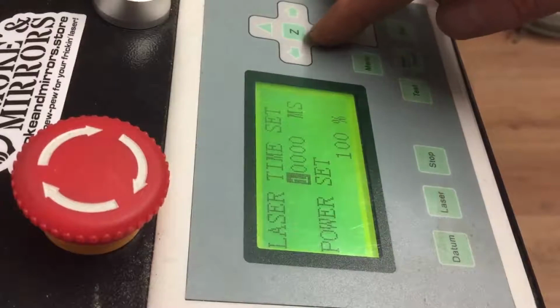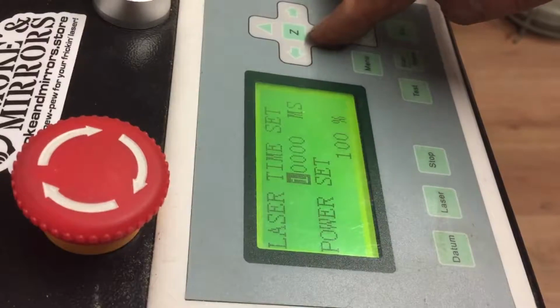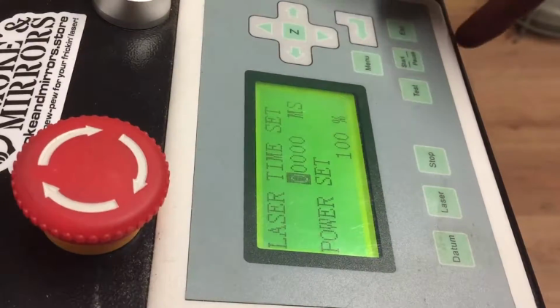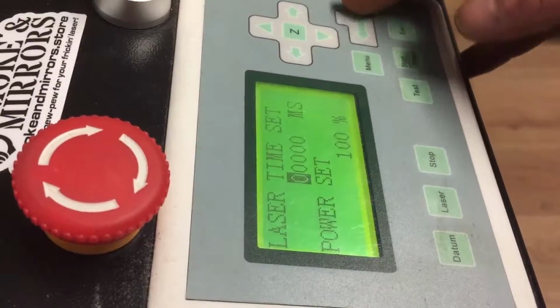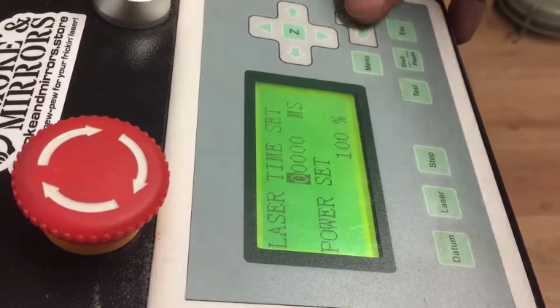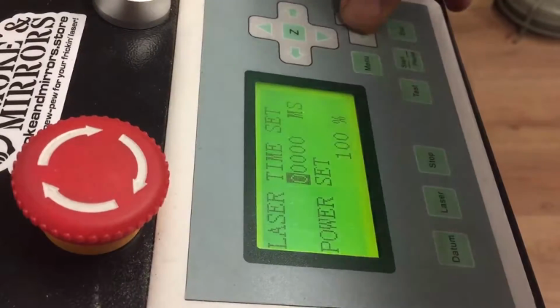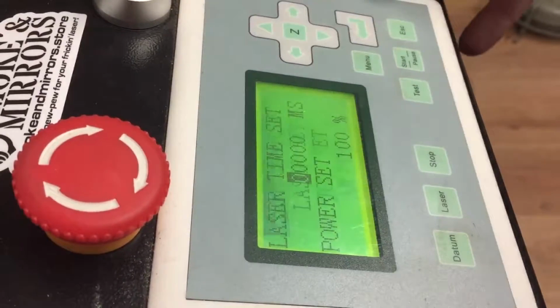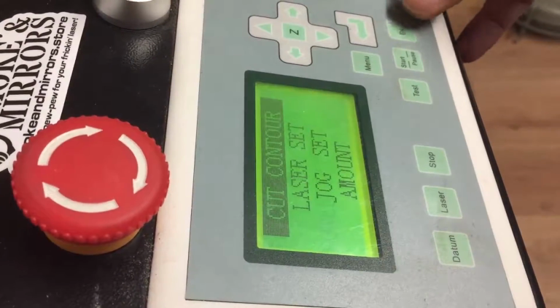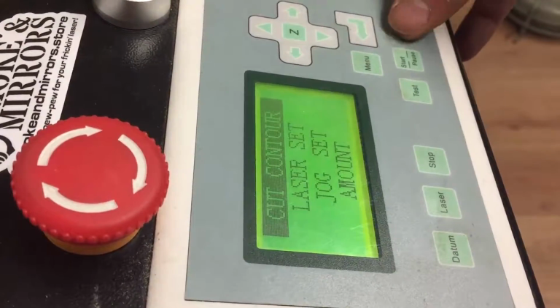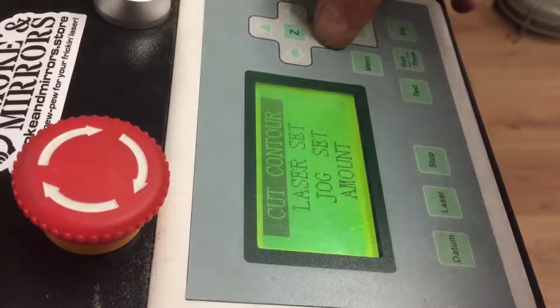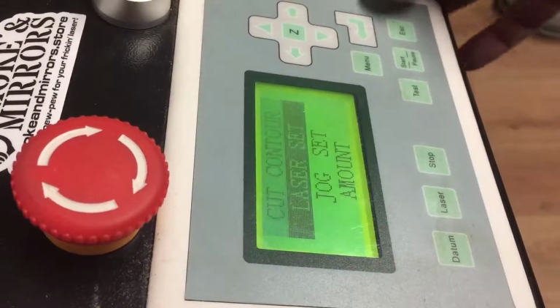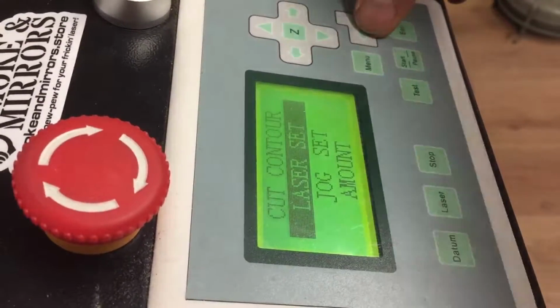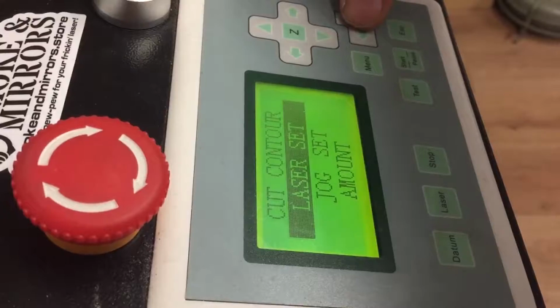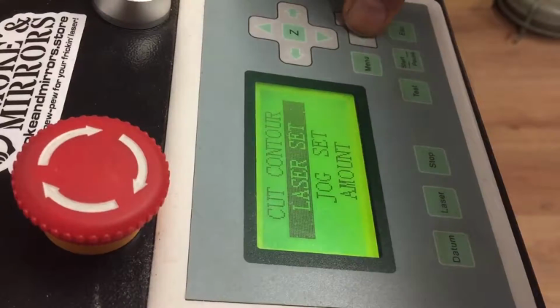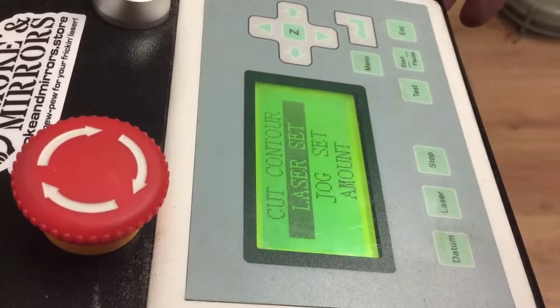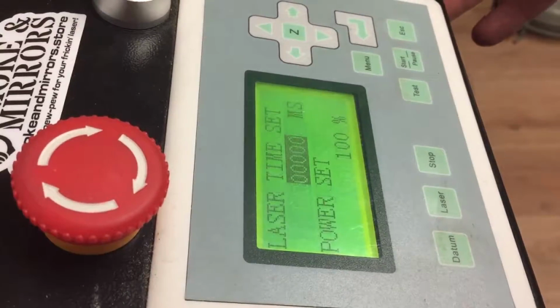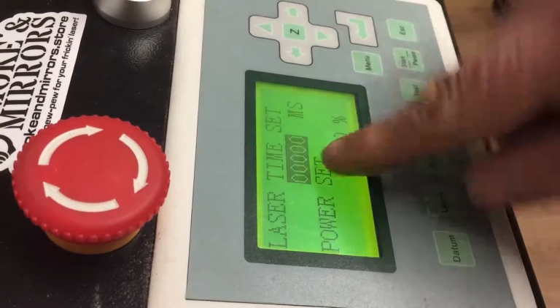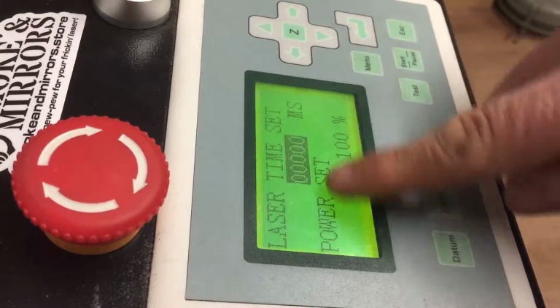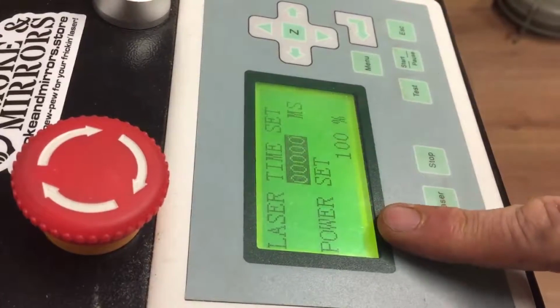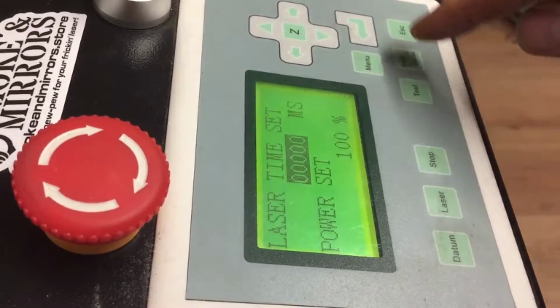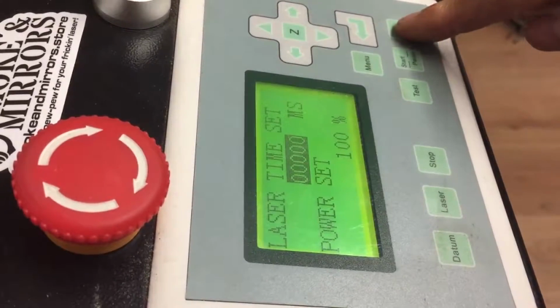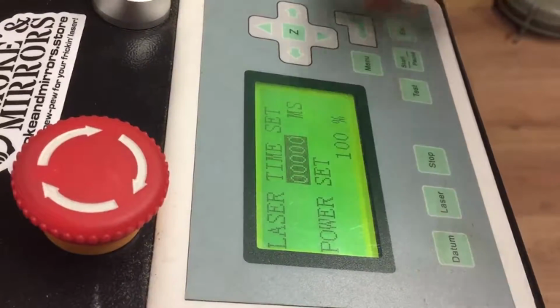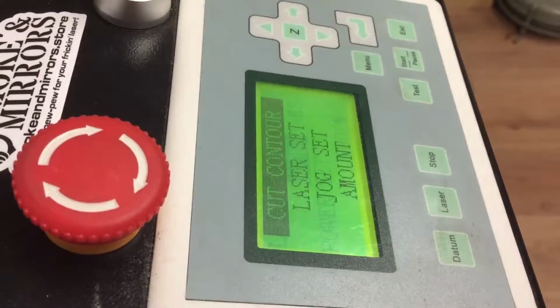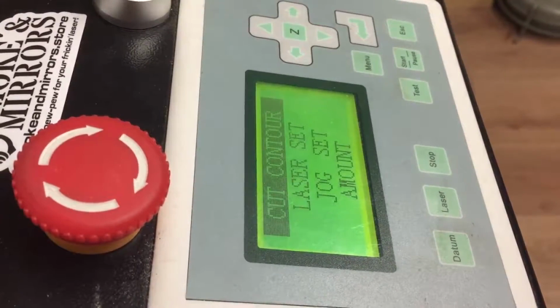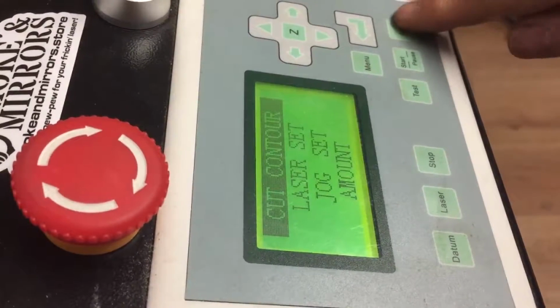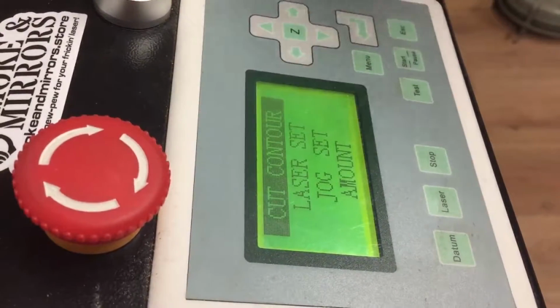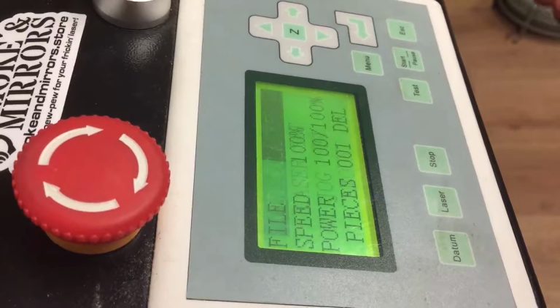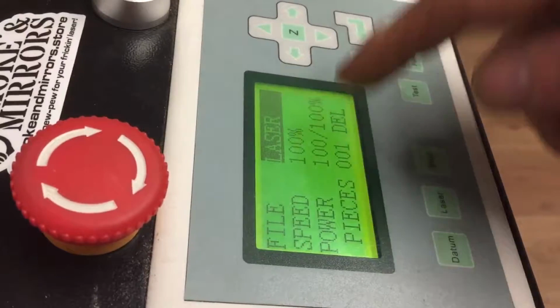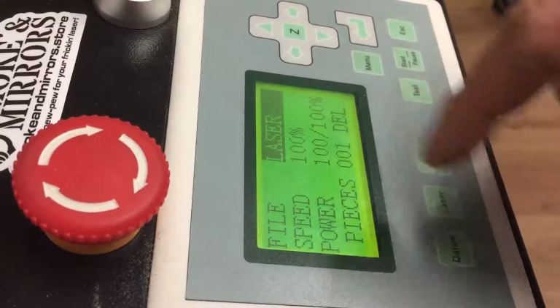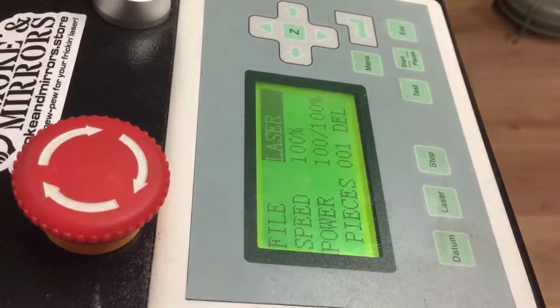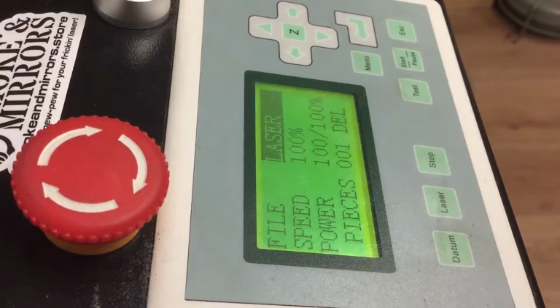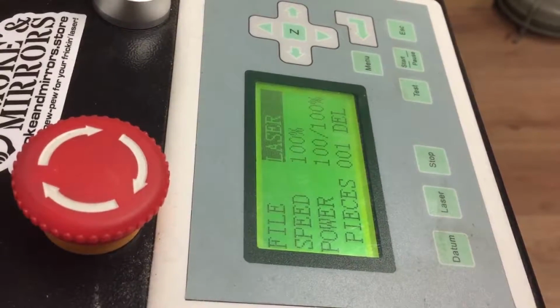To reset that back, move each of the digits using the arrow keys back to zero, then press enter. To double check, press 'Laser Set' and you should see it says zero. Pressing escape will take you back to the main screen.